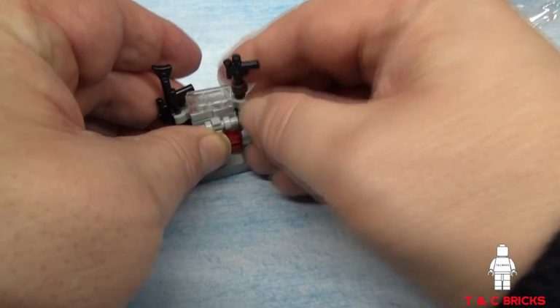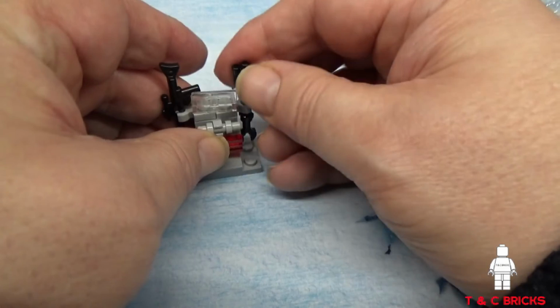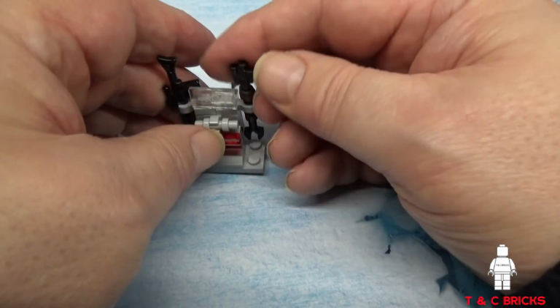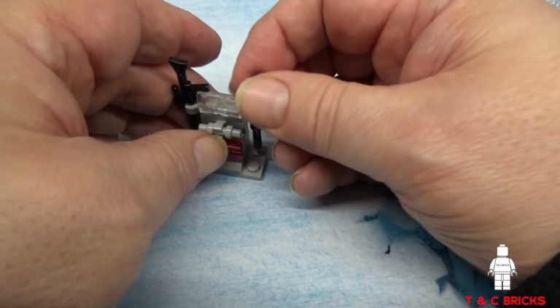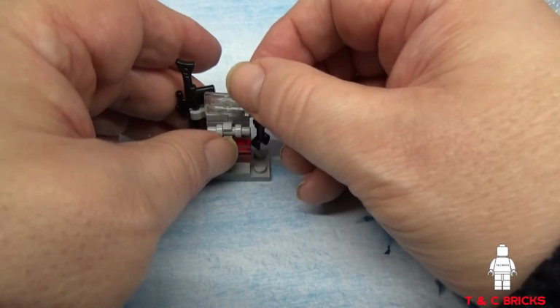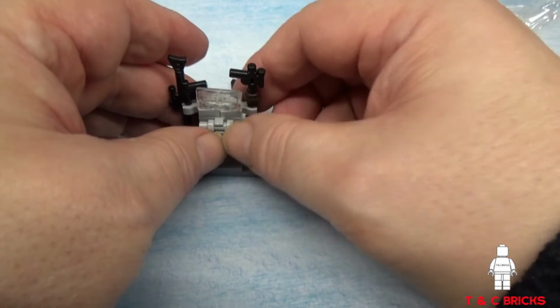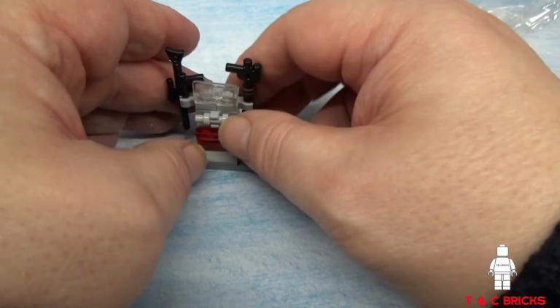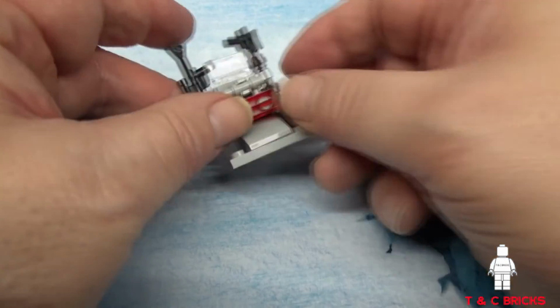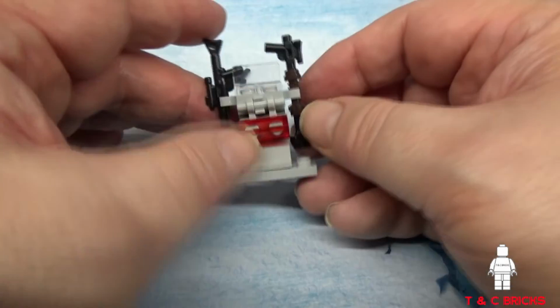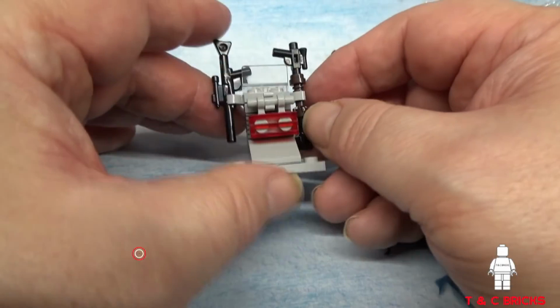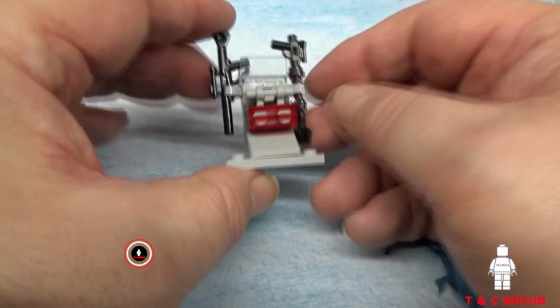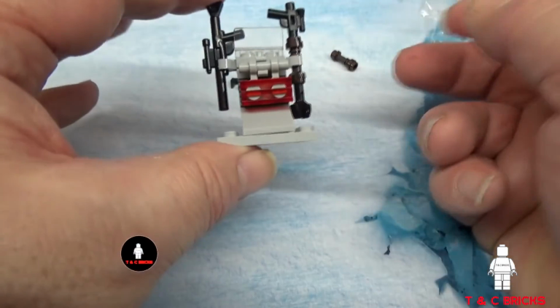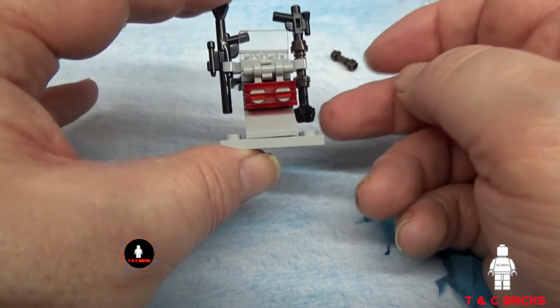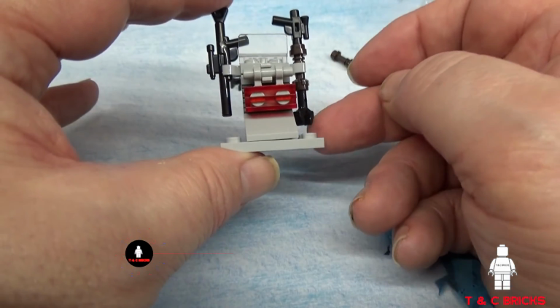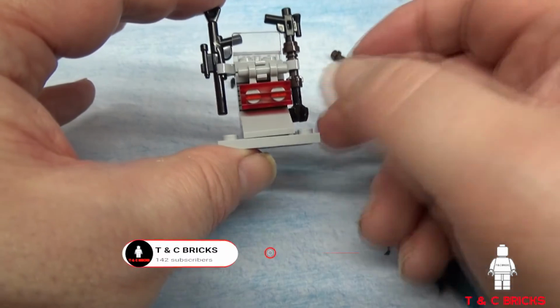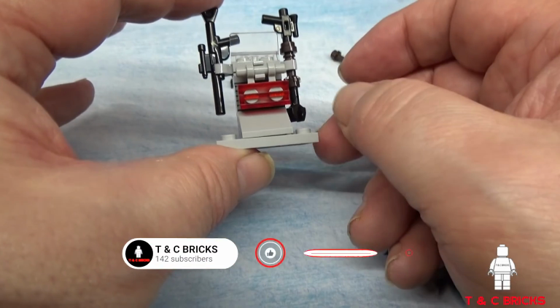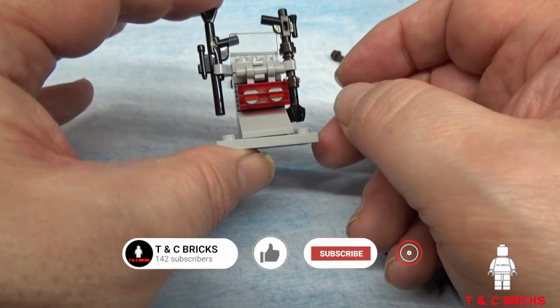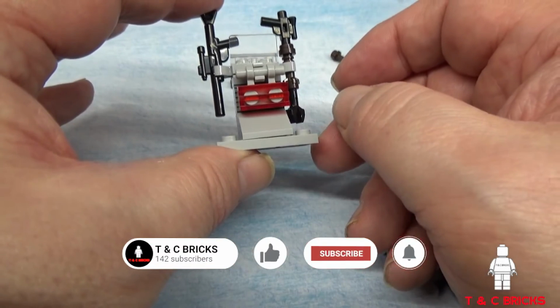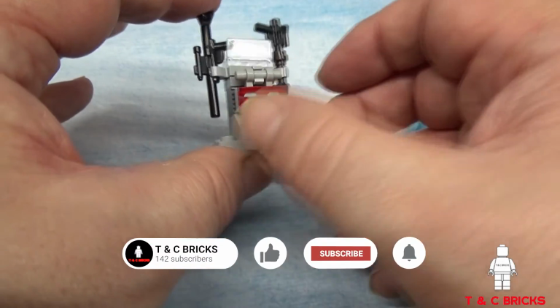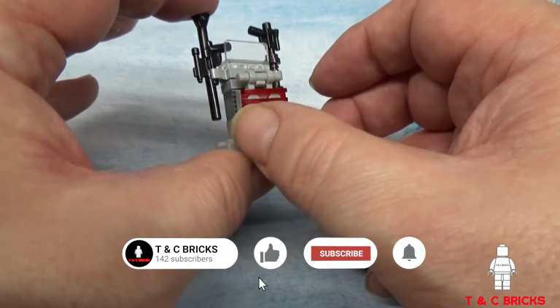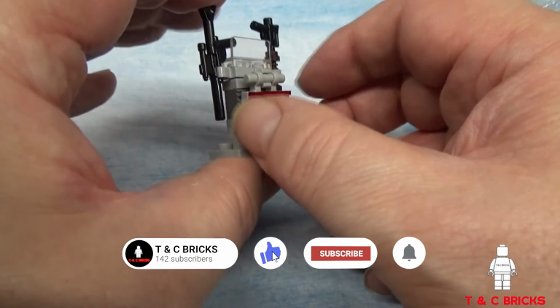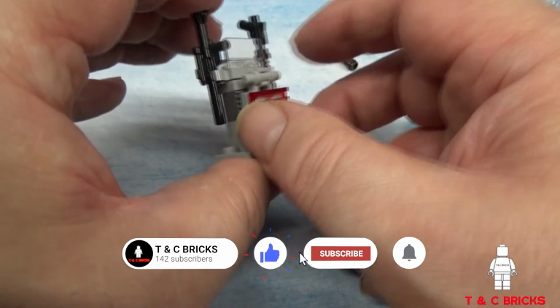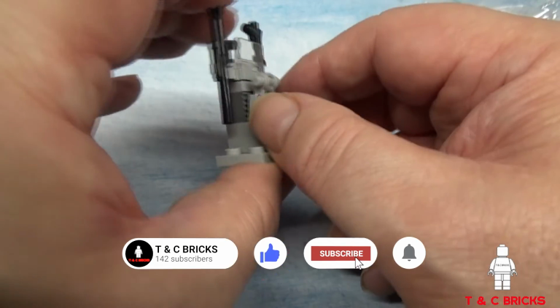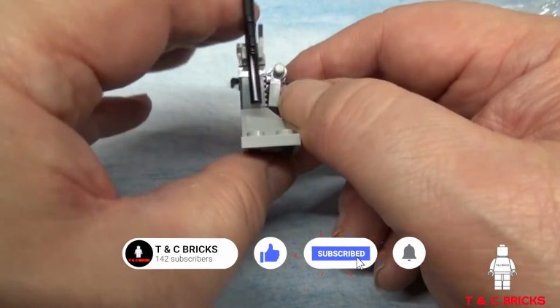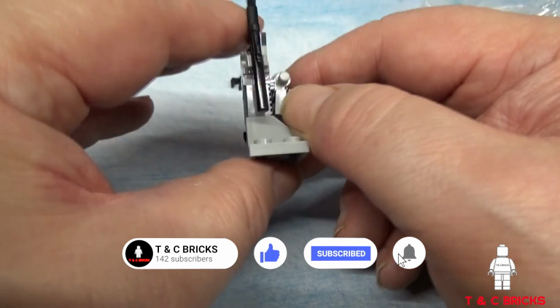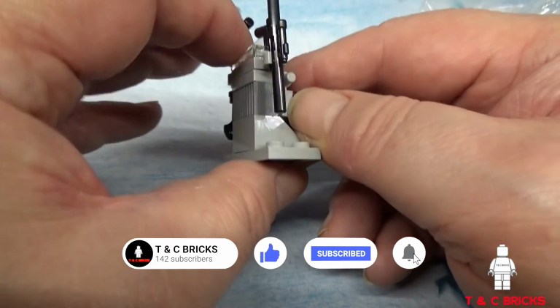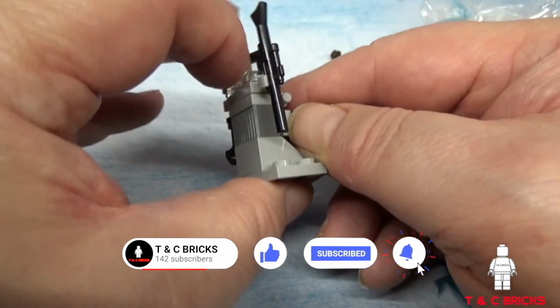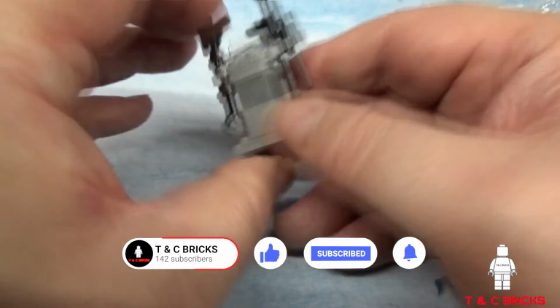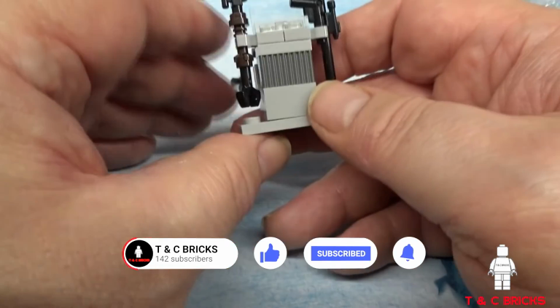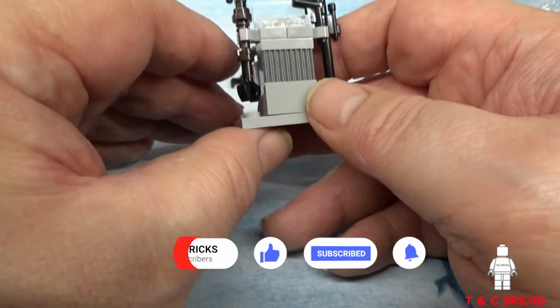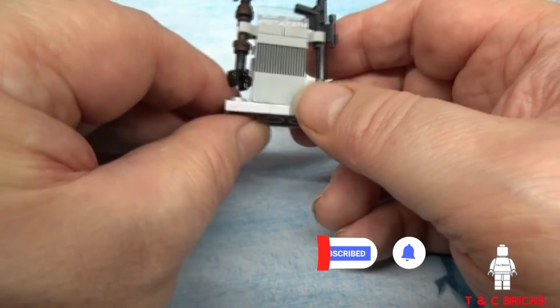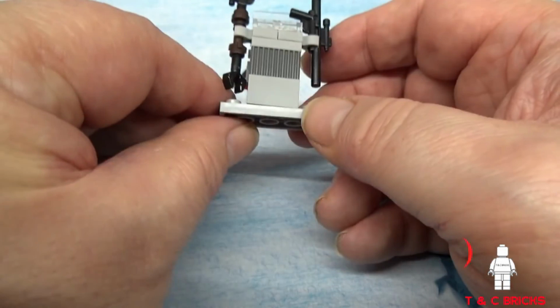We have our third weapon rack. This is the Mandalorian weapon rack to go with the other two. So that's it for day 21 — a Mandalorian weapon rack.